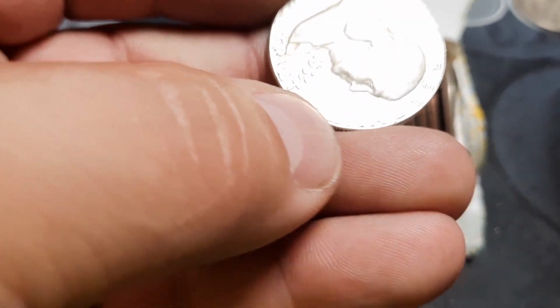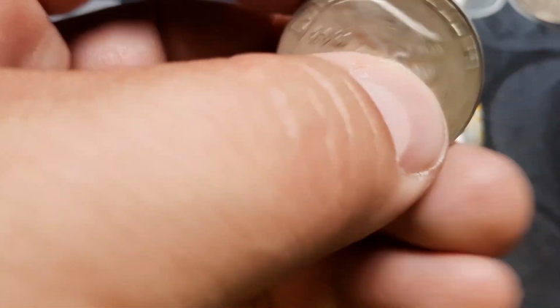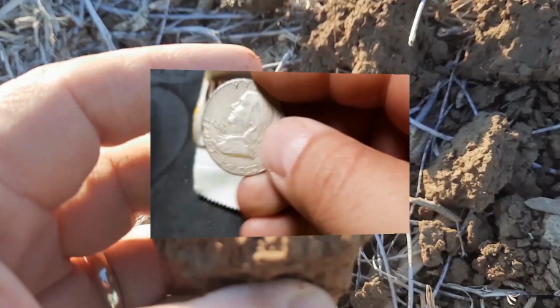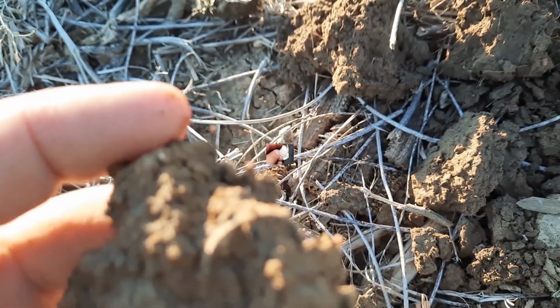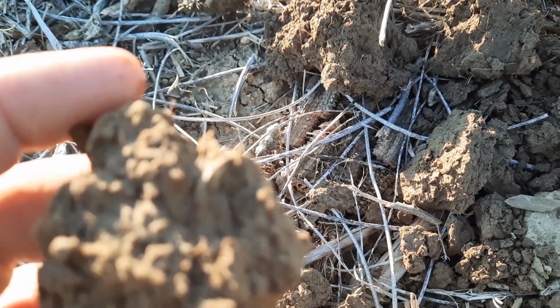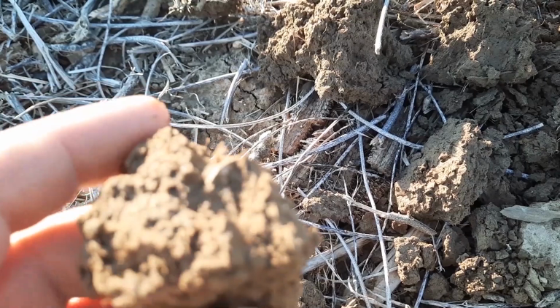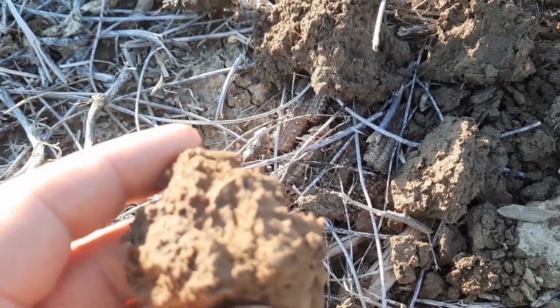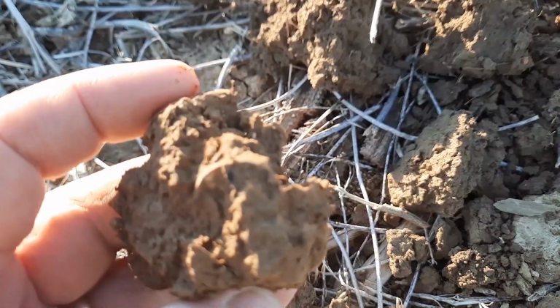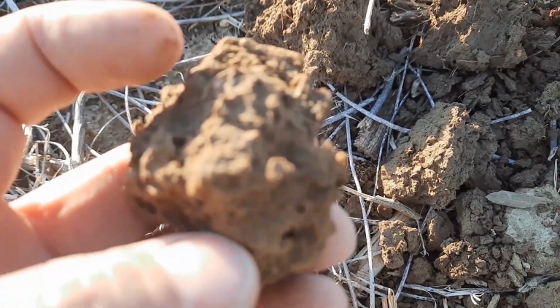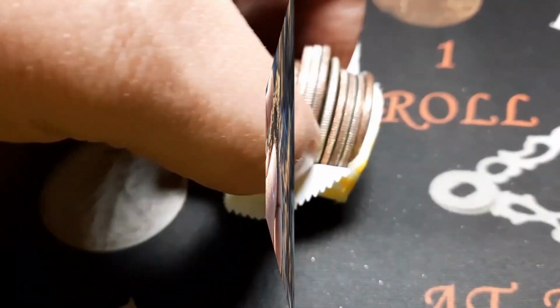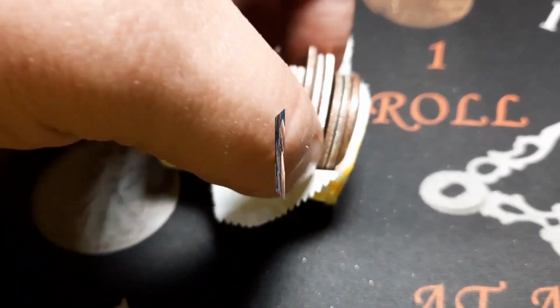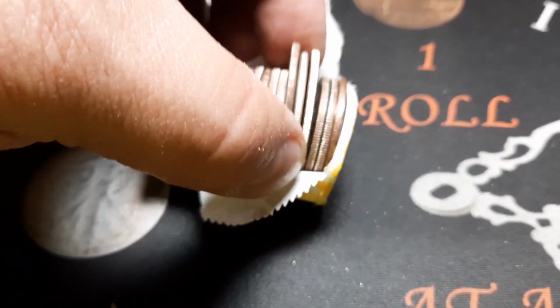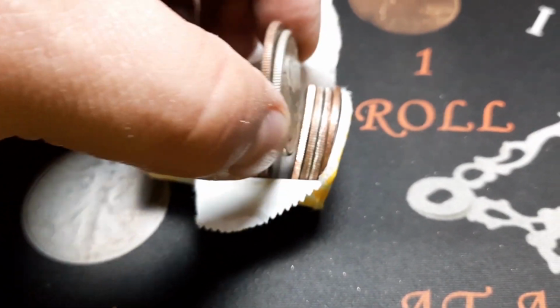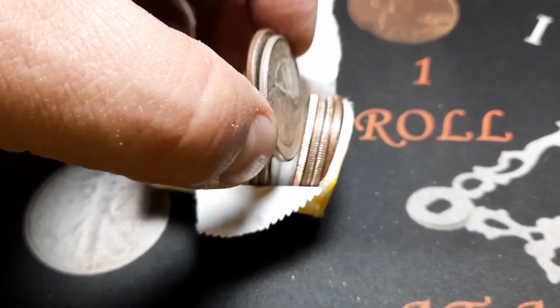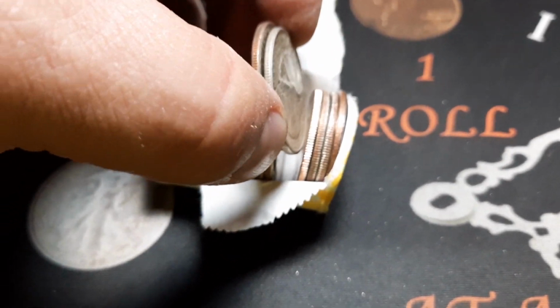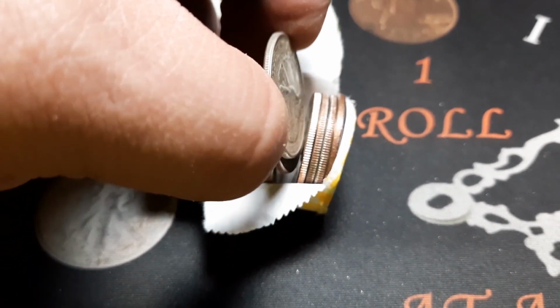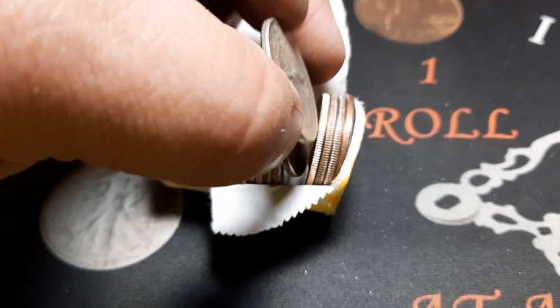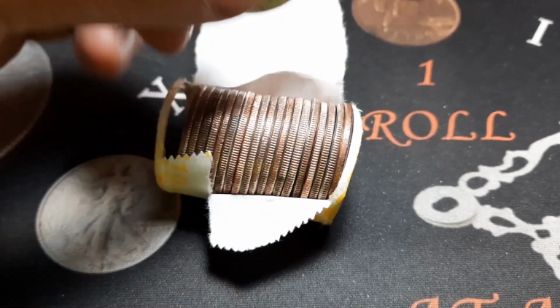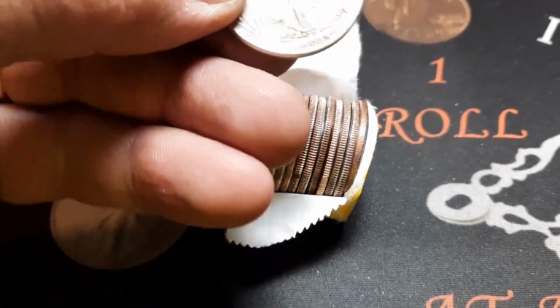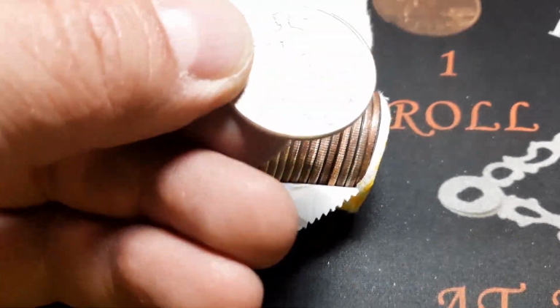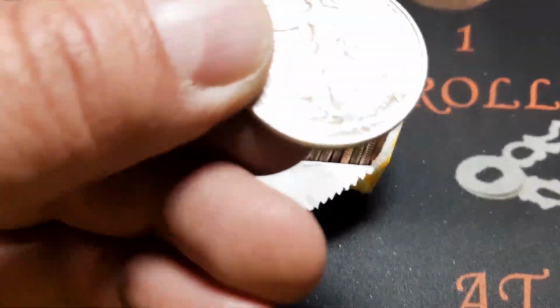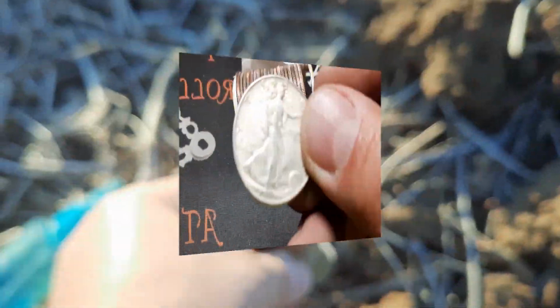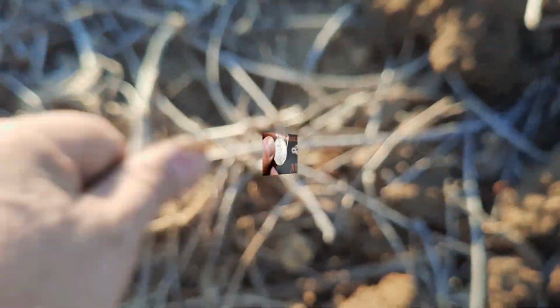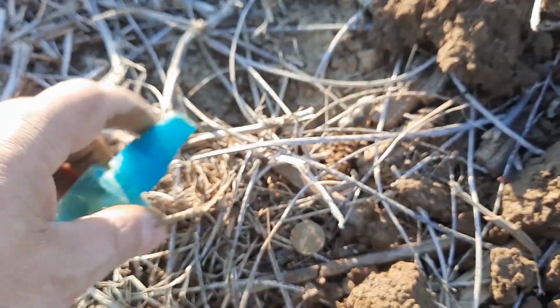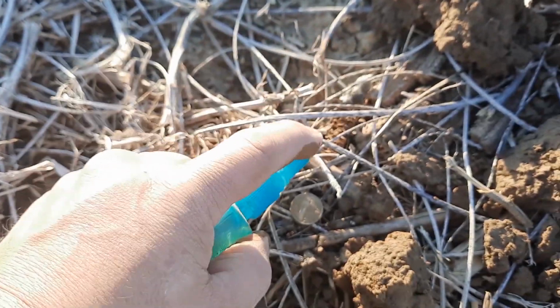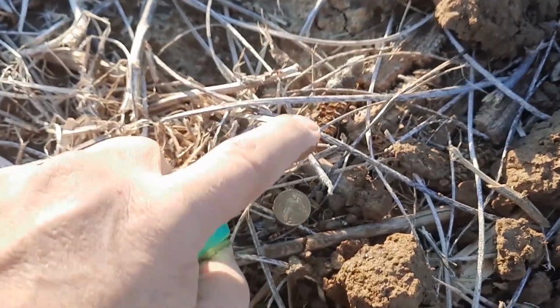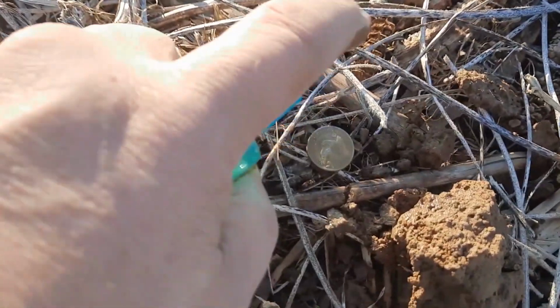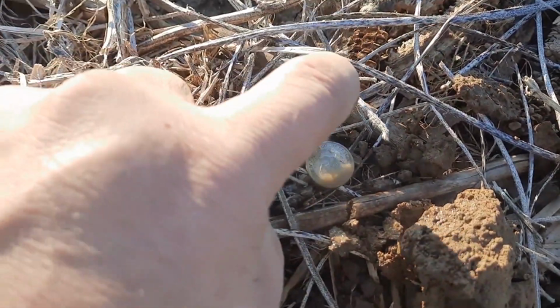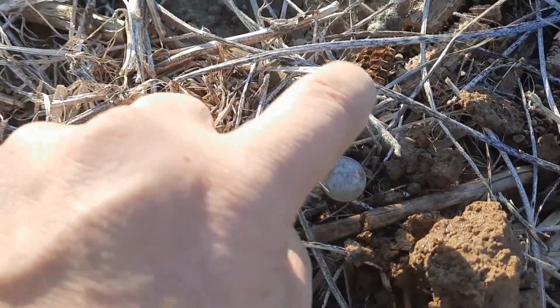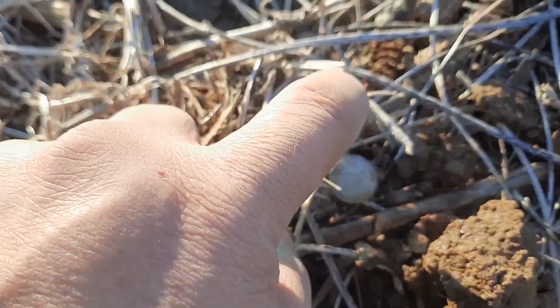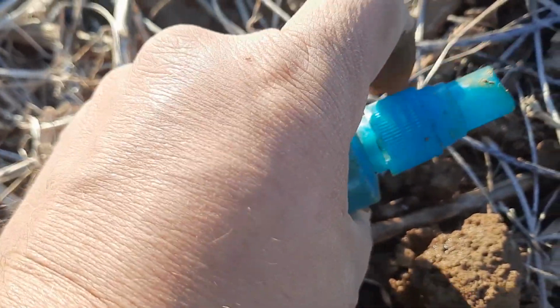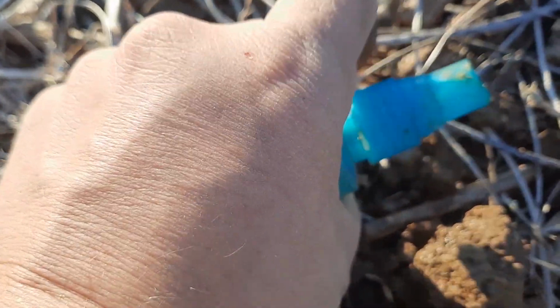Got us a Benji. Thinking we got some silver here. That was a walker. We got us a cat bust. I can't make out a year or anything yet. That is awesome.